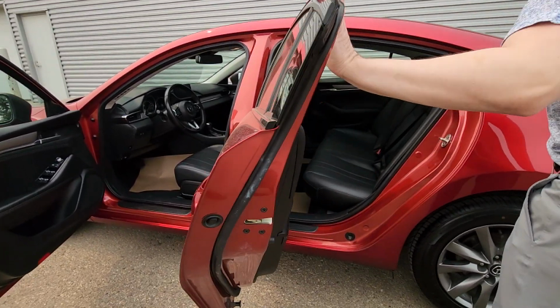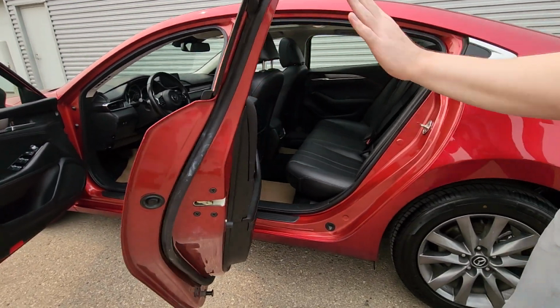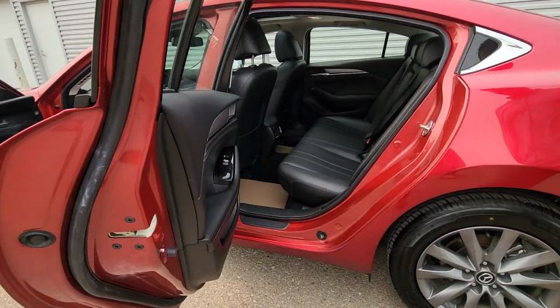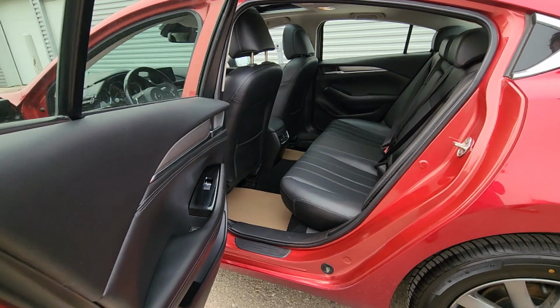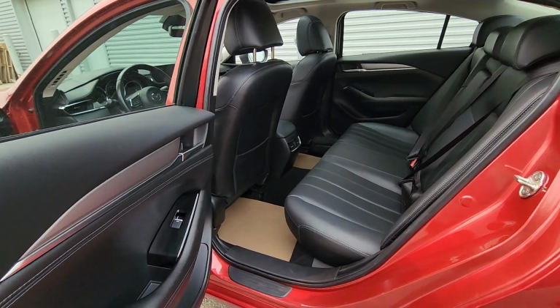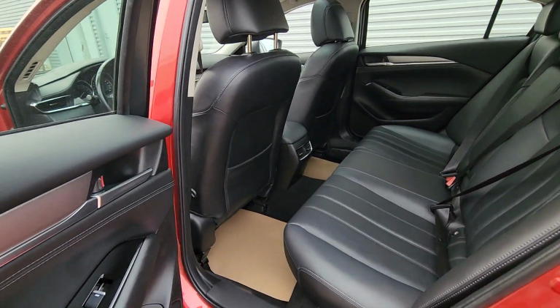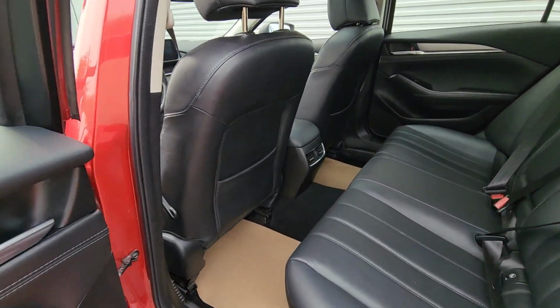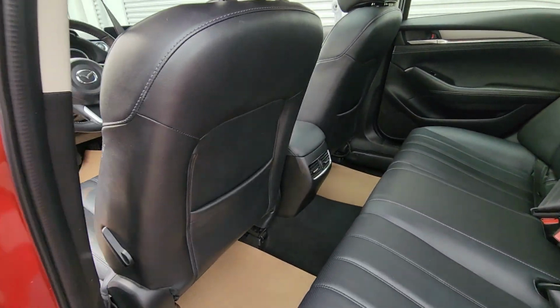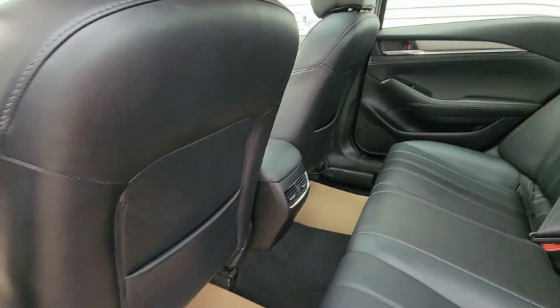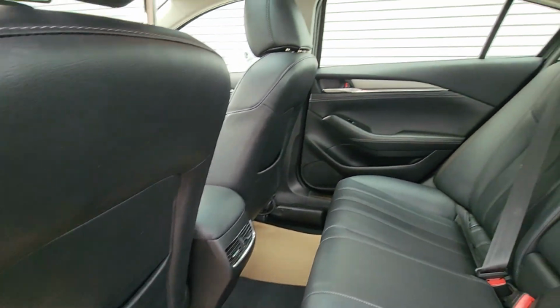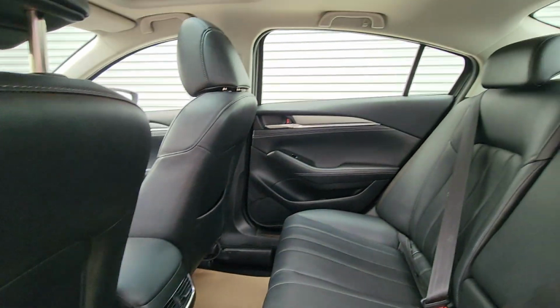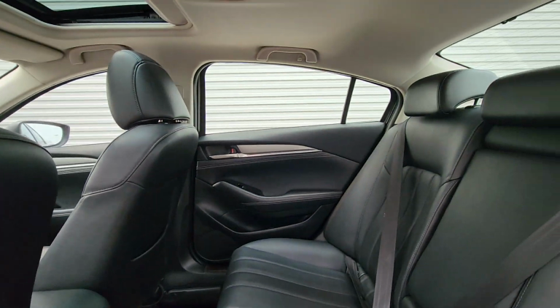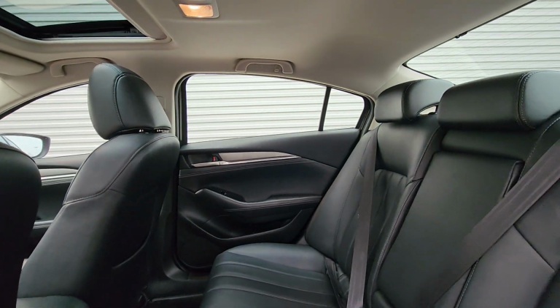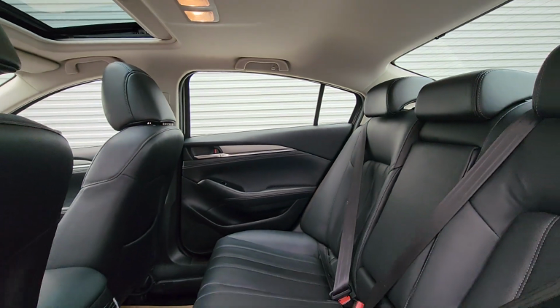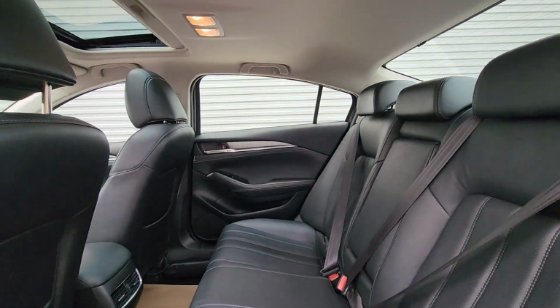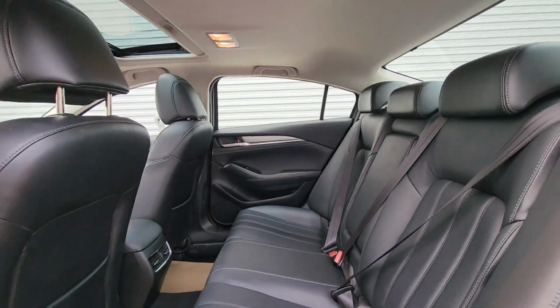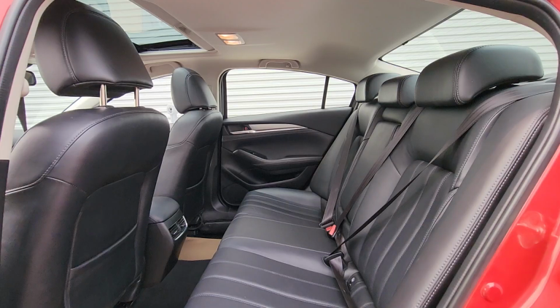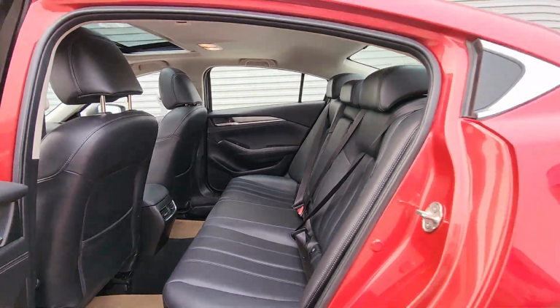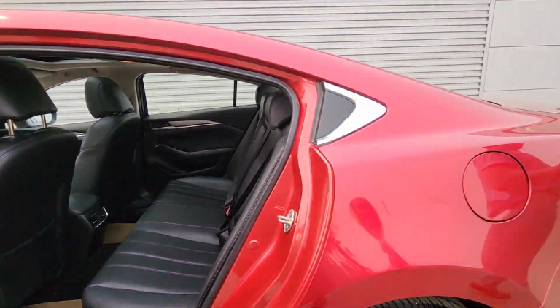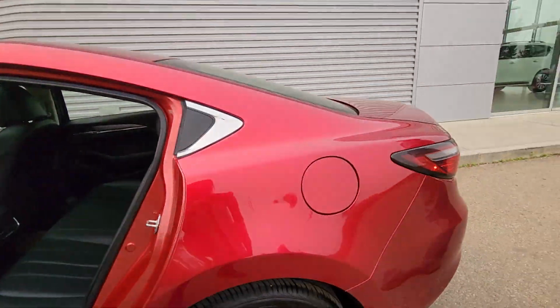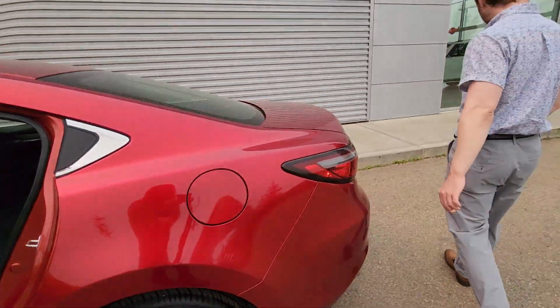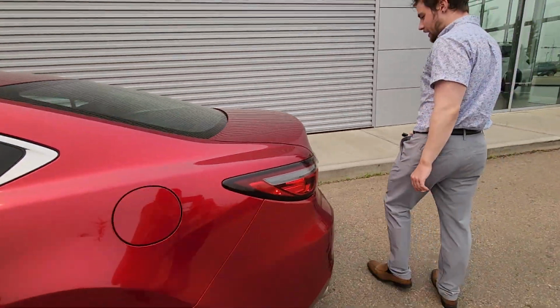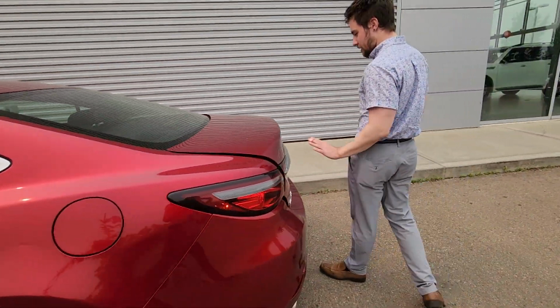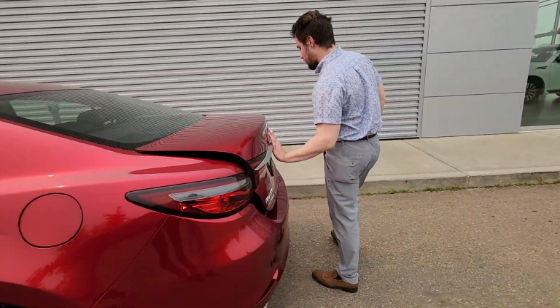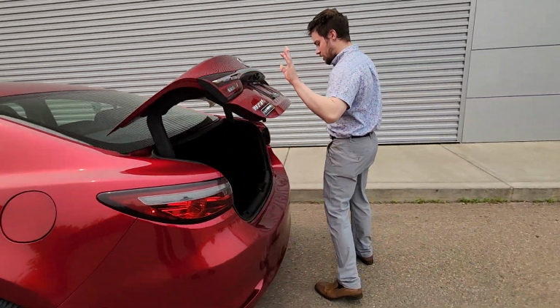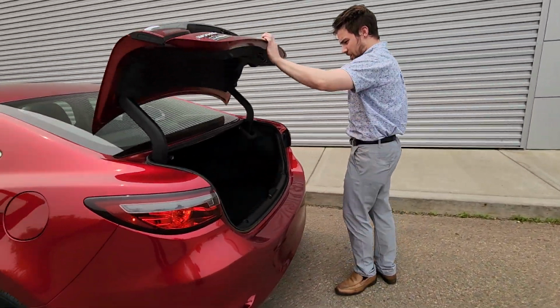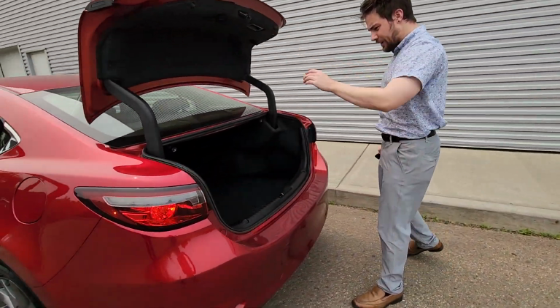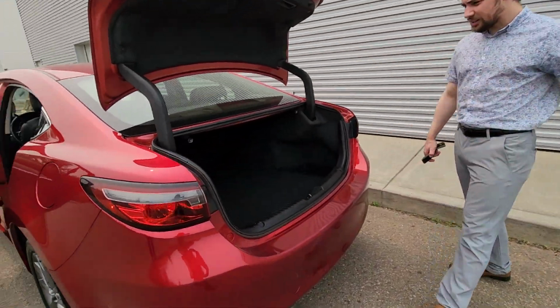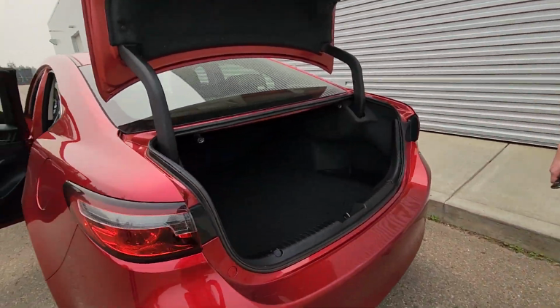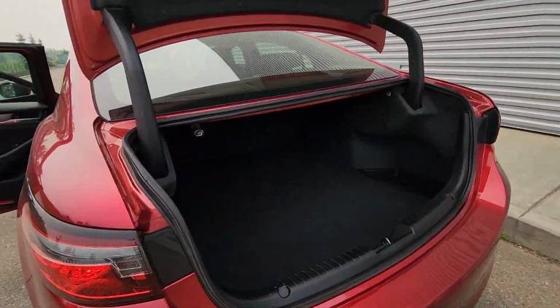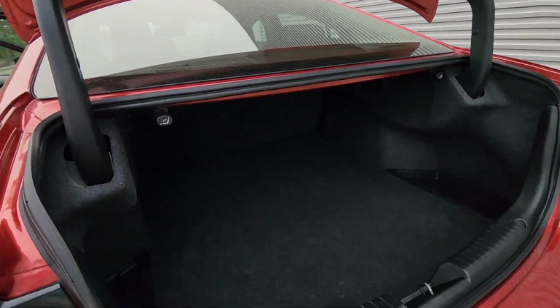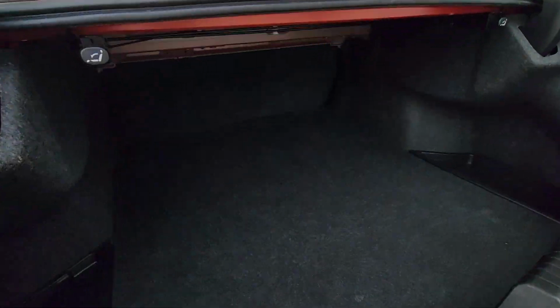Come to the back here as well — tons and tons of space. Leather in the back here, looks like it's barely ever been sat in. You do get the vents back here as well. Then you come to the very back — tons and tons of room in the trunk there.